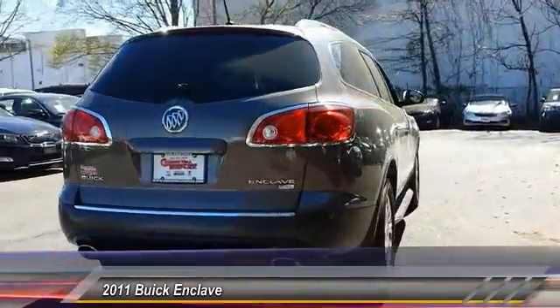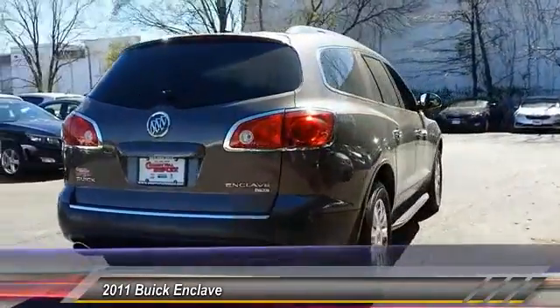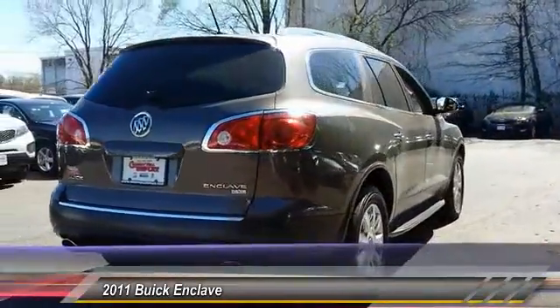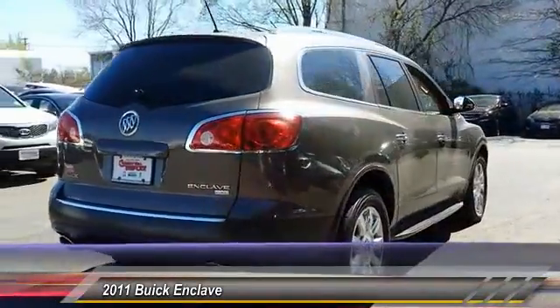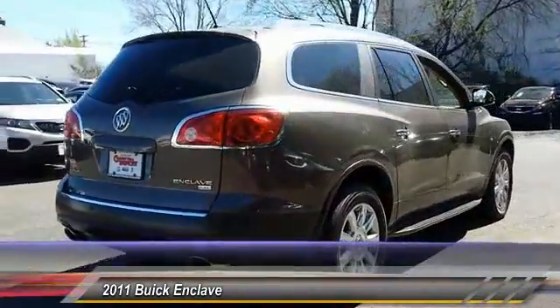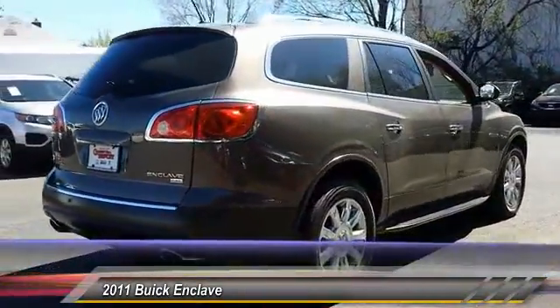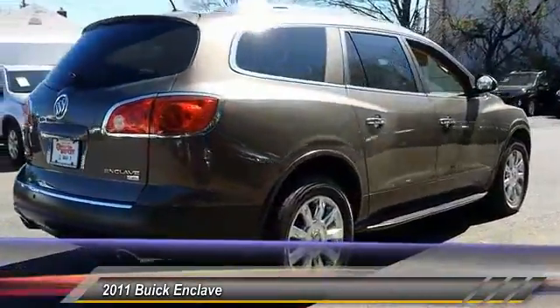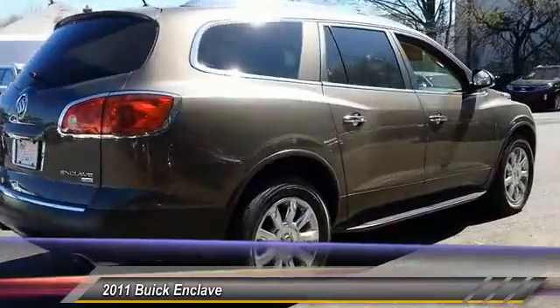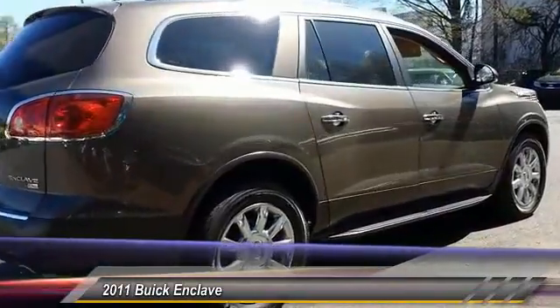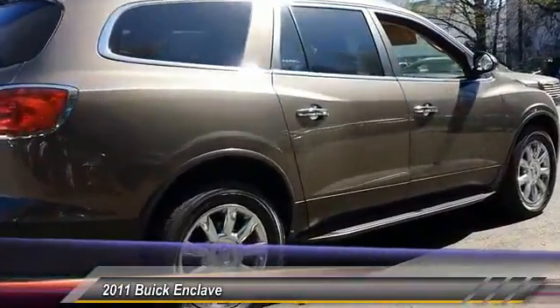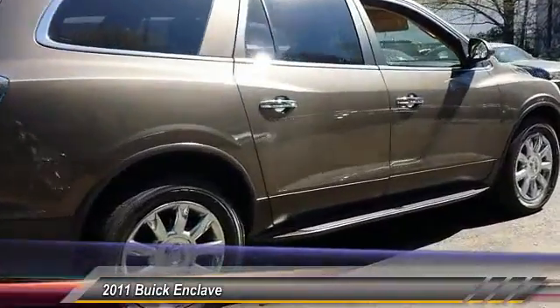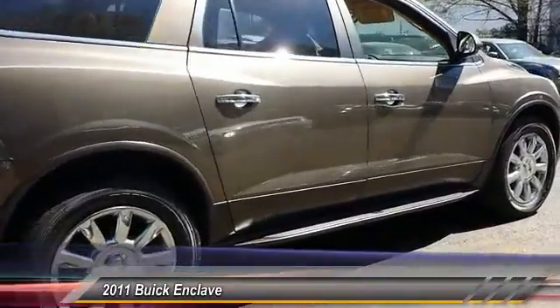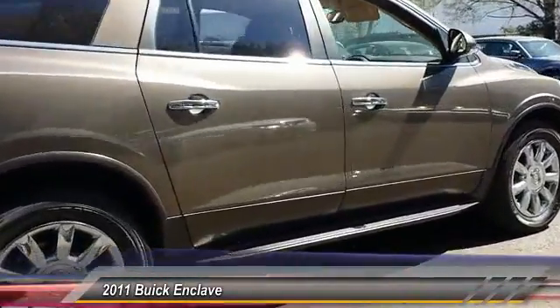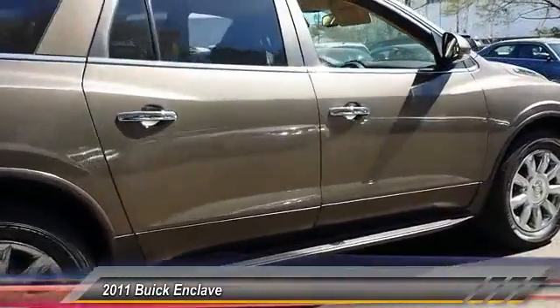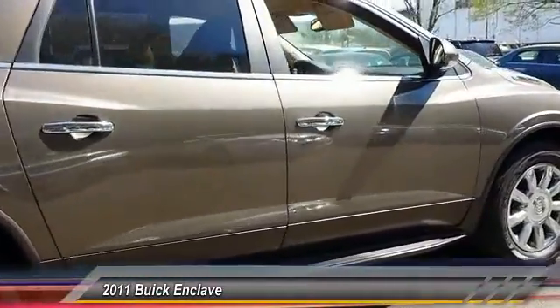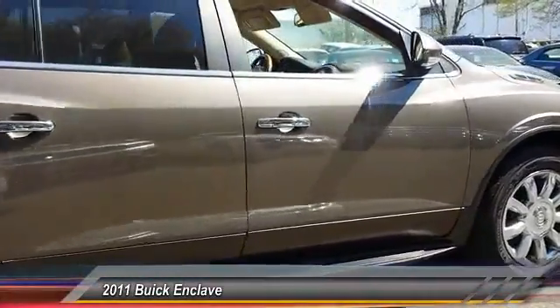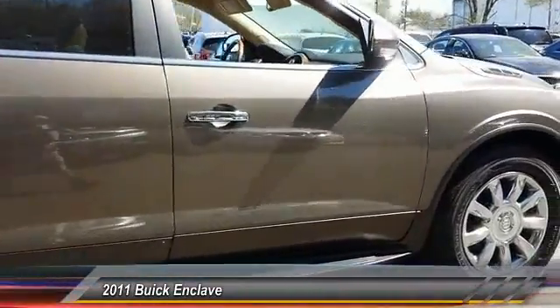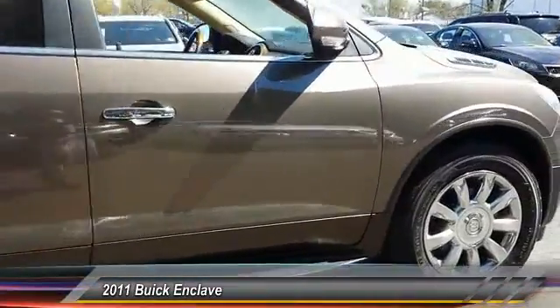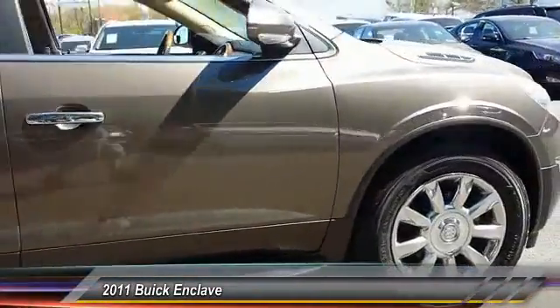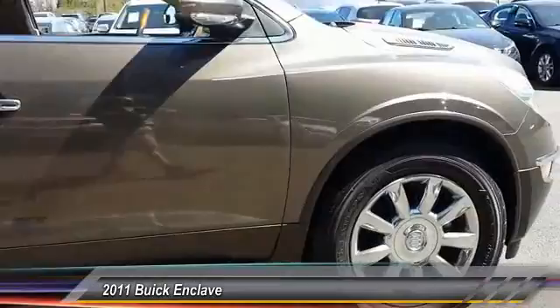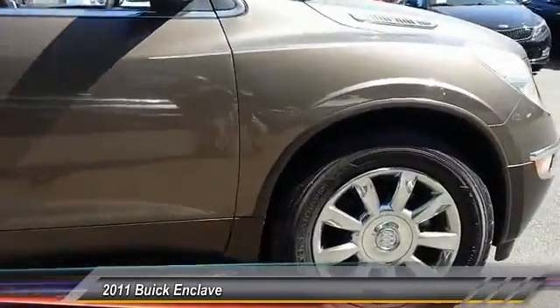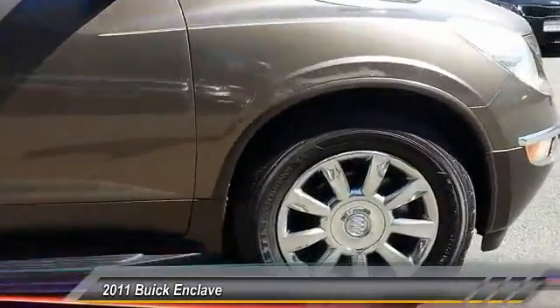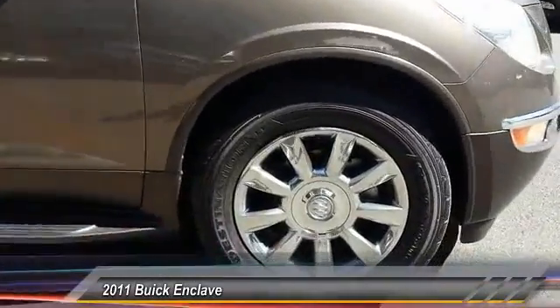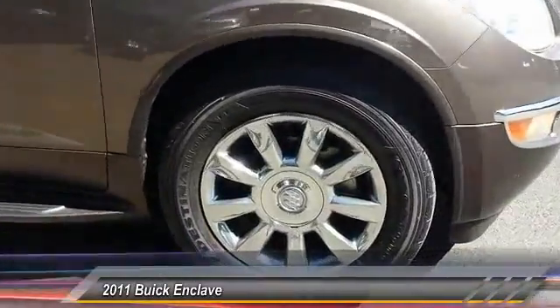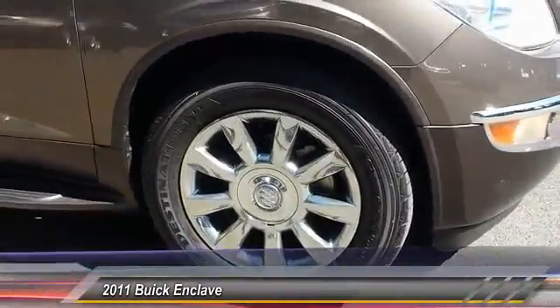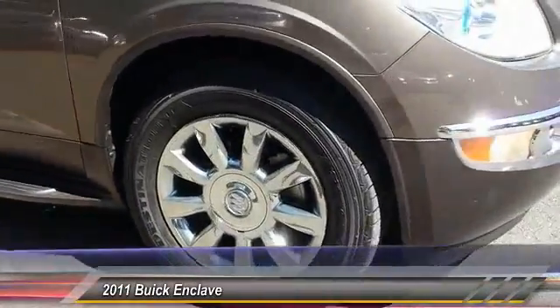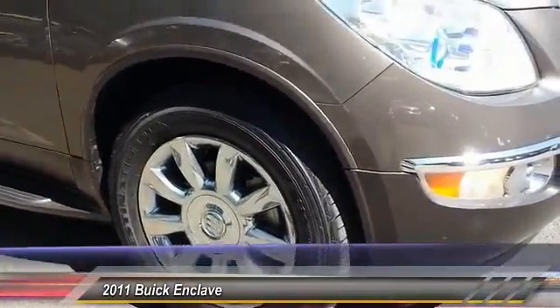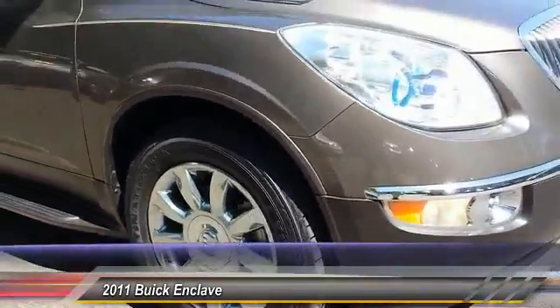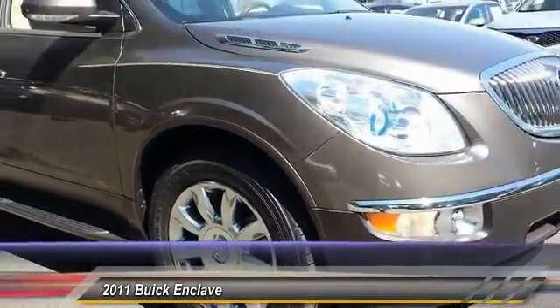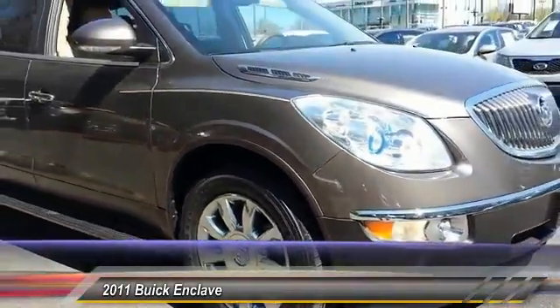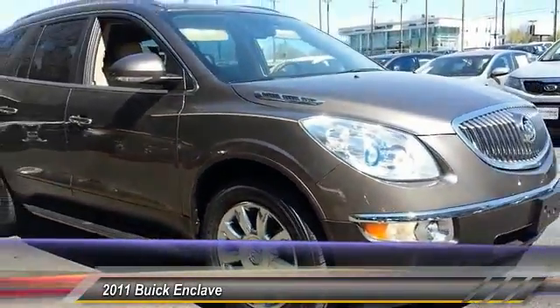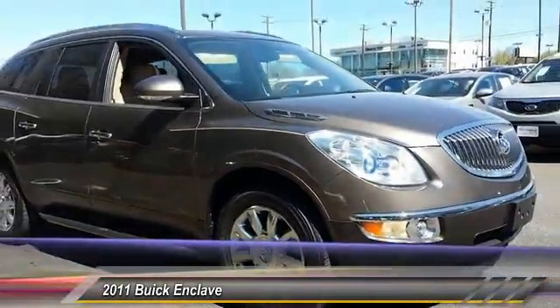Stability control, traction control, anti-lock braking system, keyless entry, power passenger seat, steering wheel audio control, power liftgate, remote engine start, backup camera, Bluetooth.